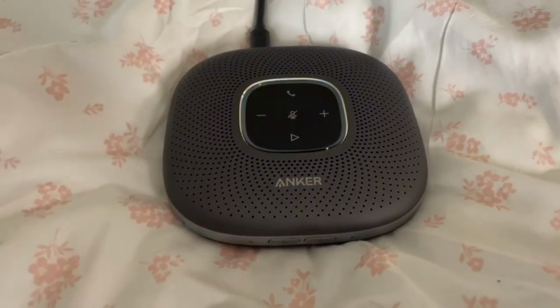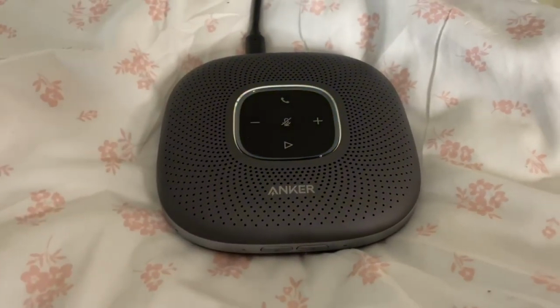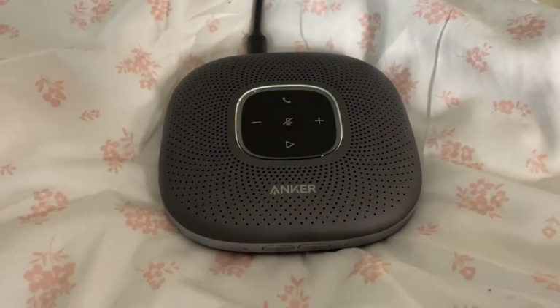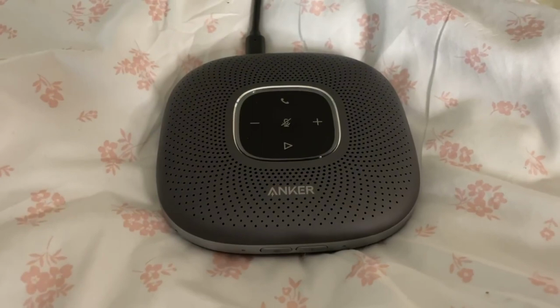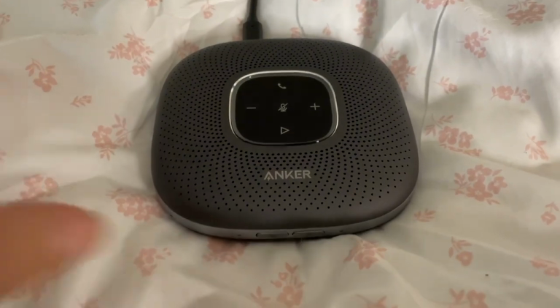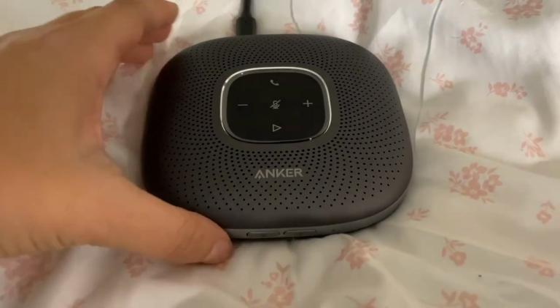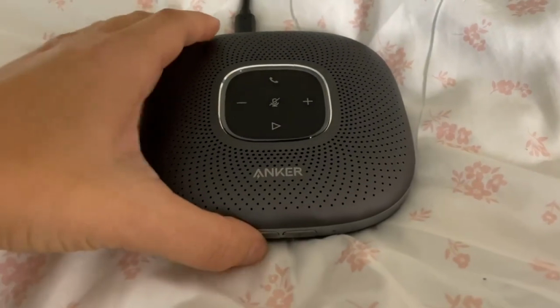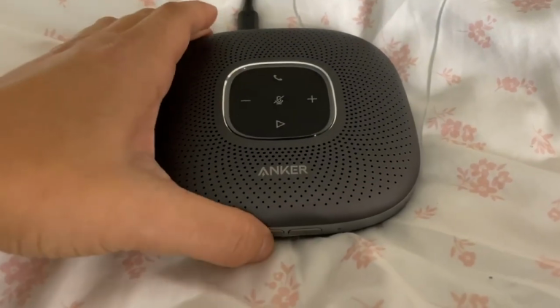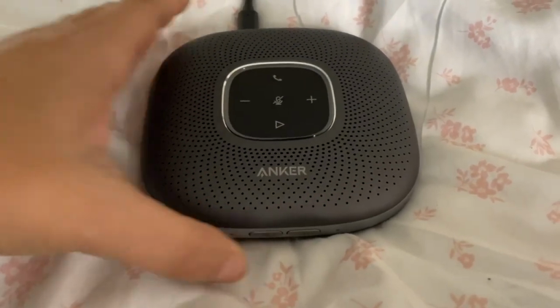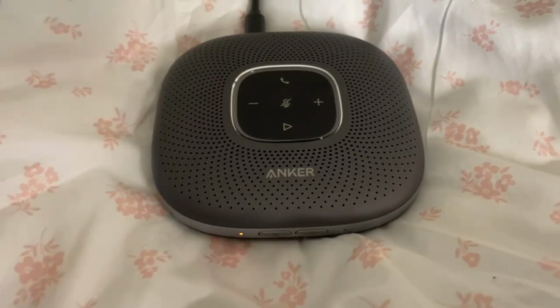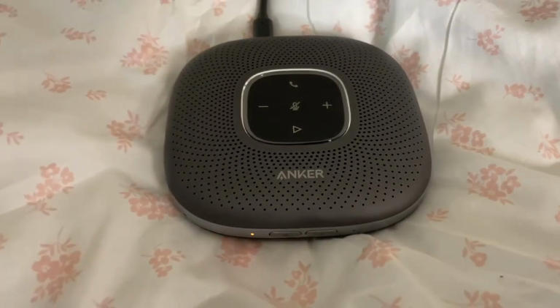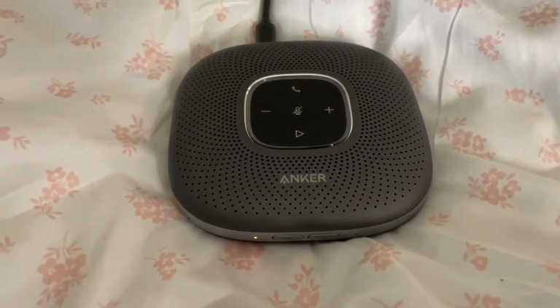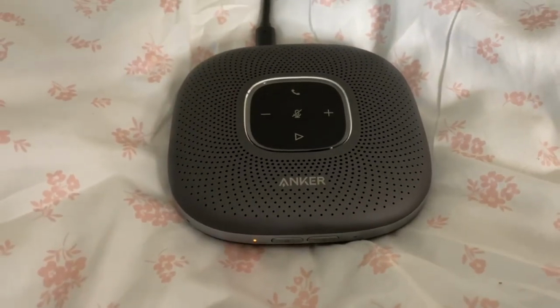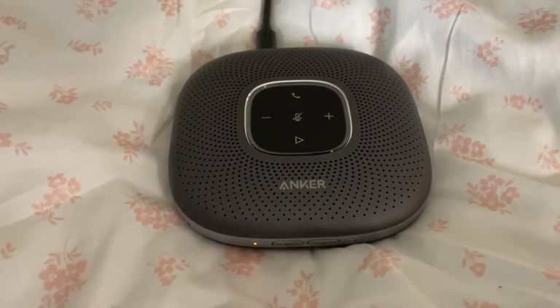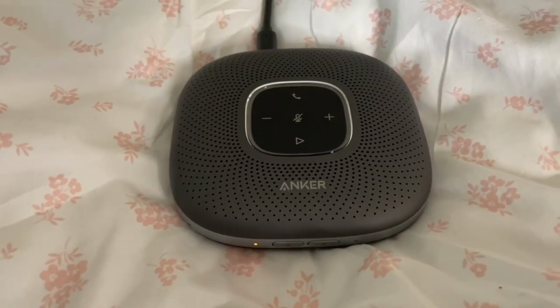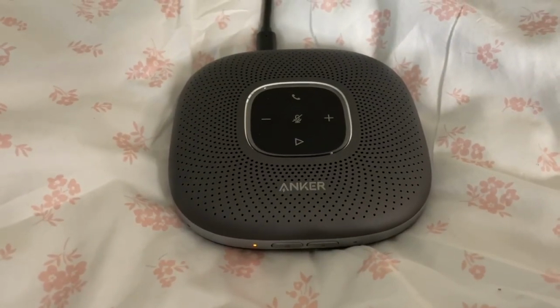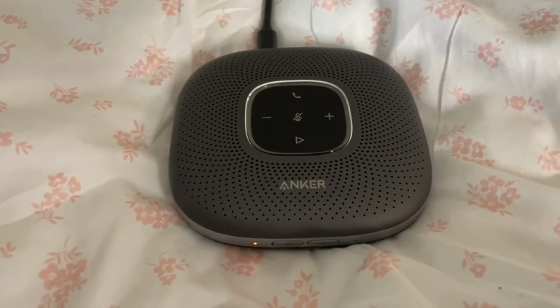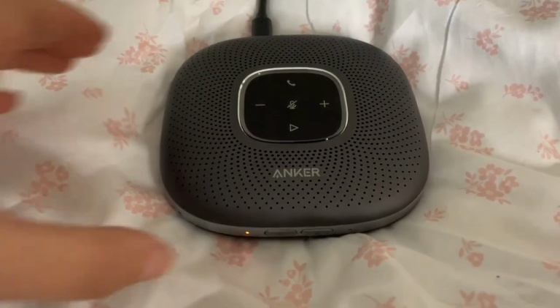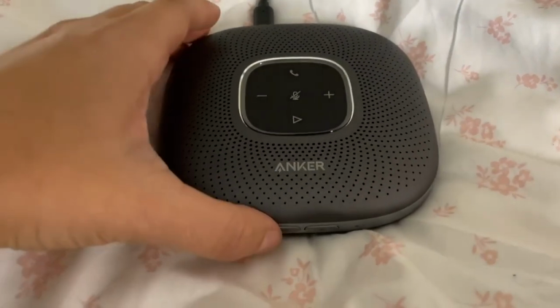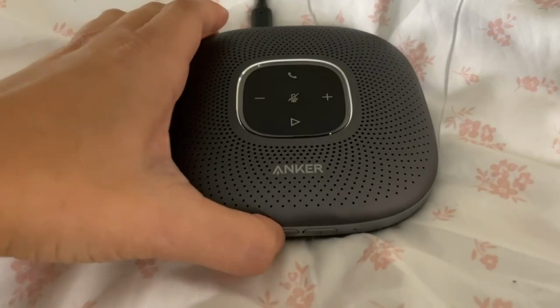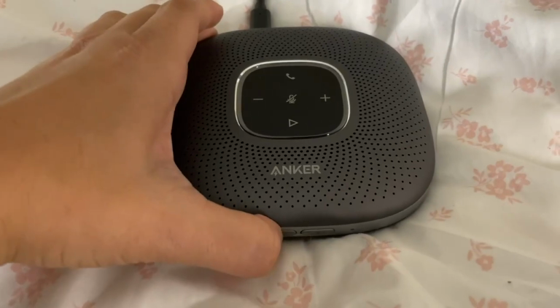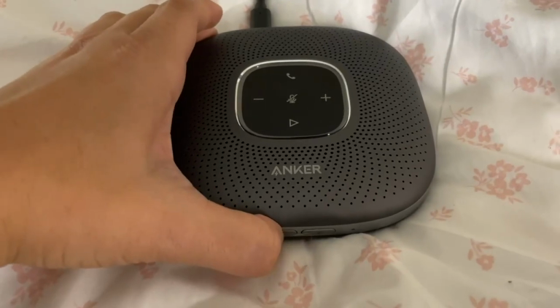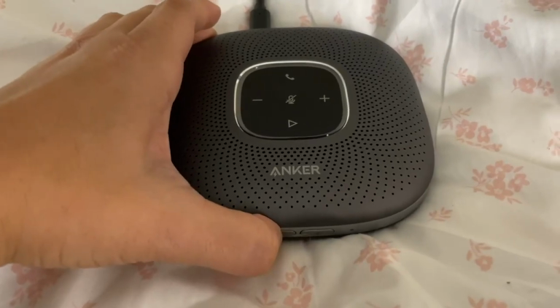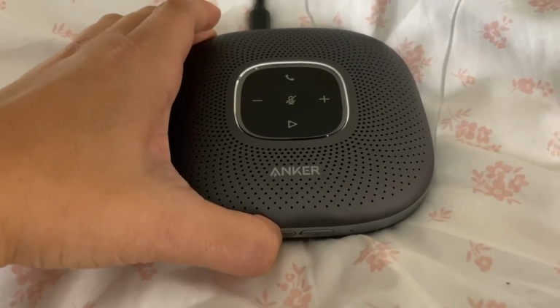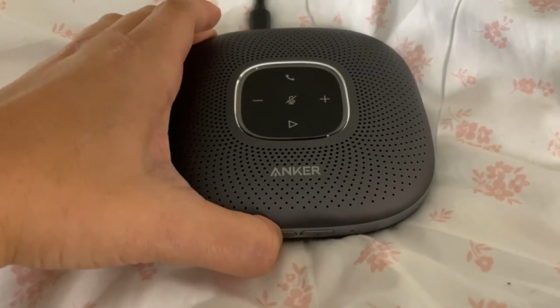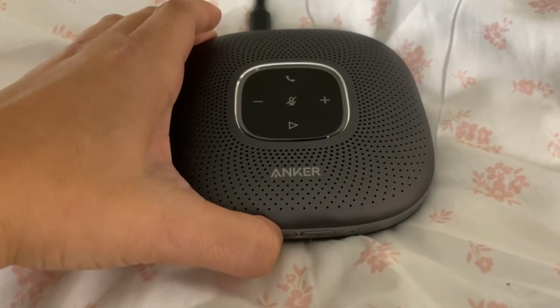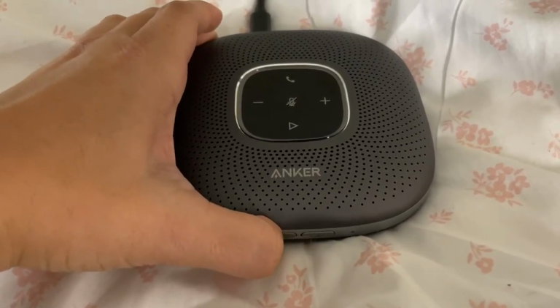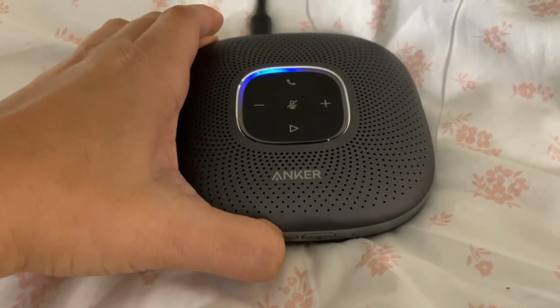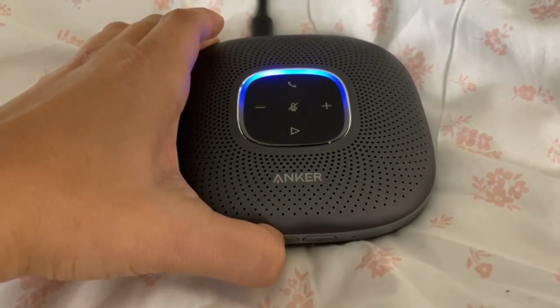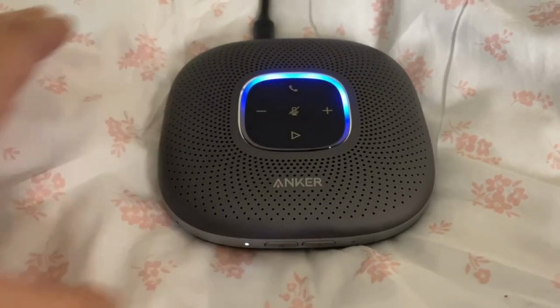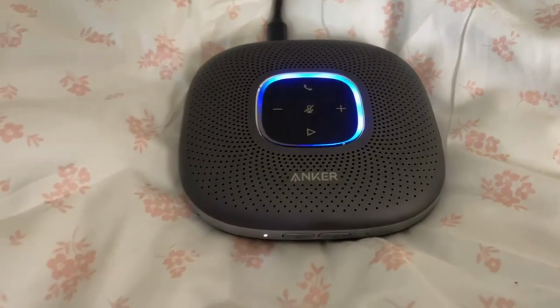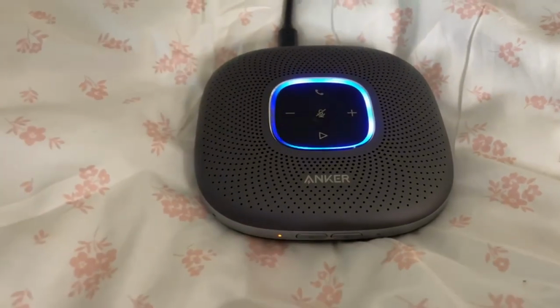It's super lightweight and compatible. I love that it's got a little travel case with it as well. There is an audio hookup at the back as well if you want to connect it via the aux.